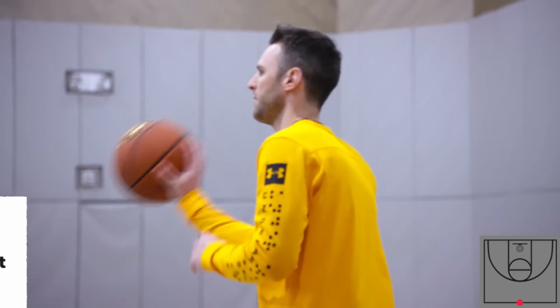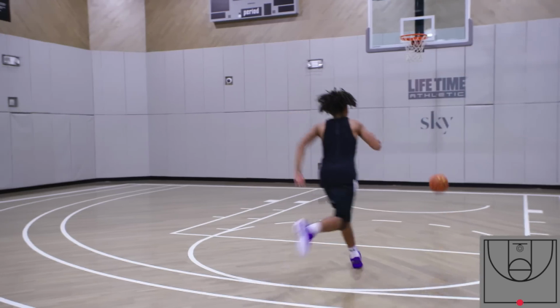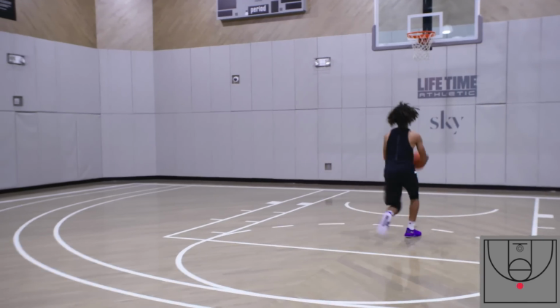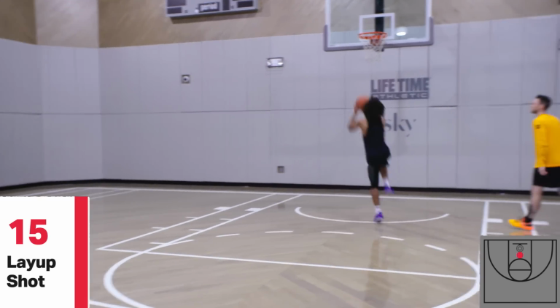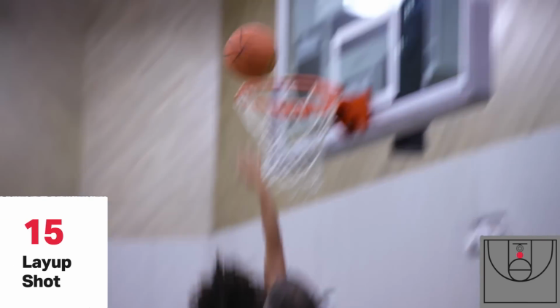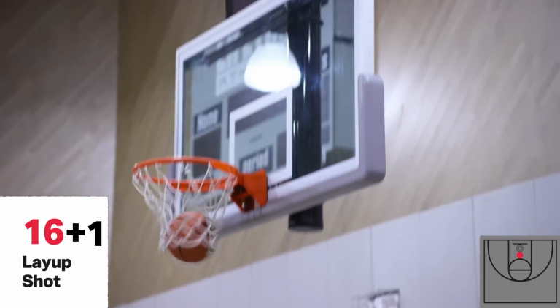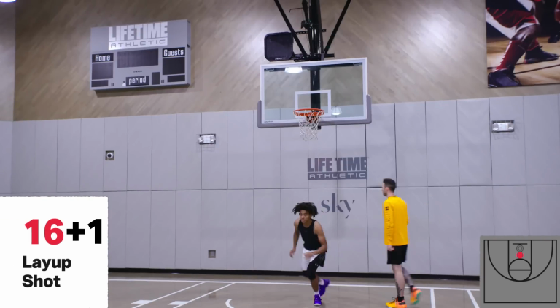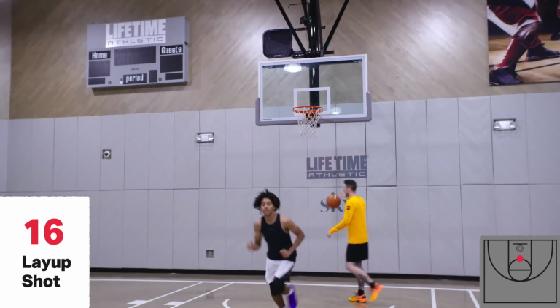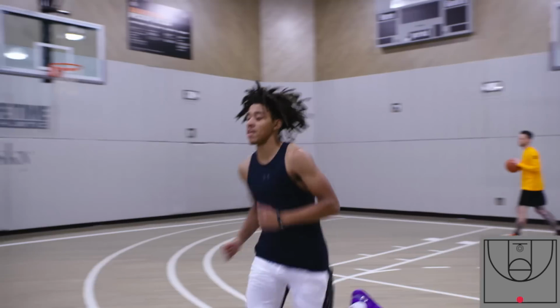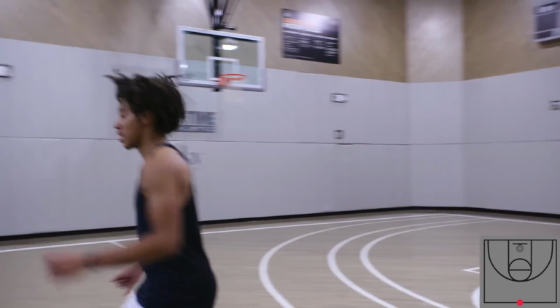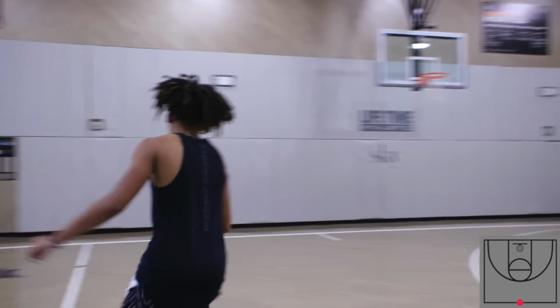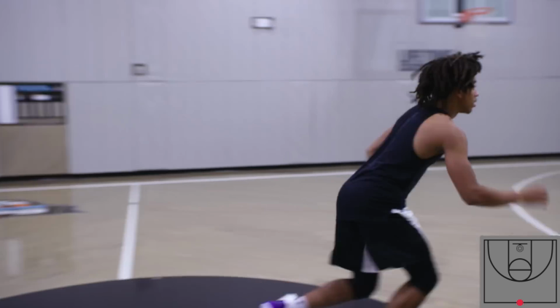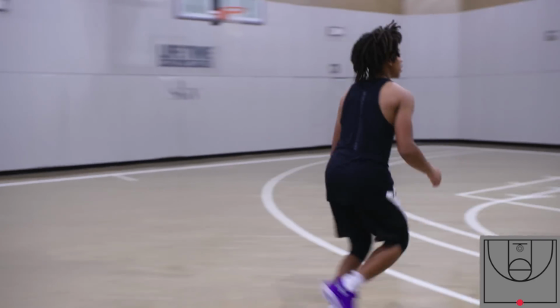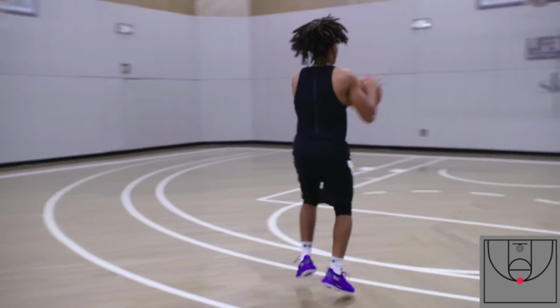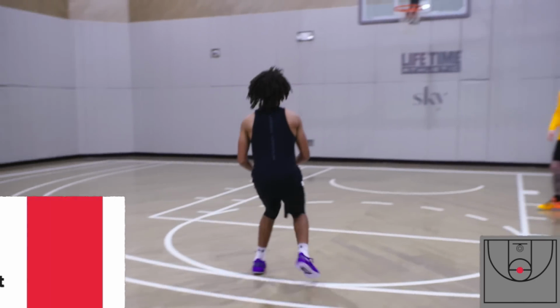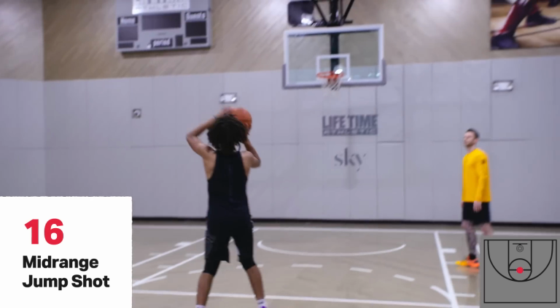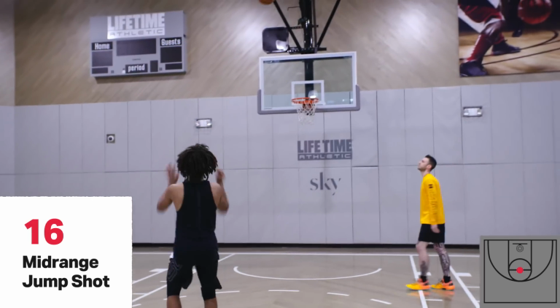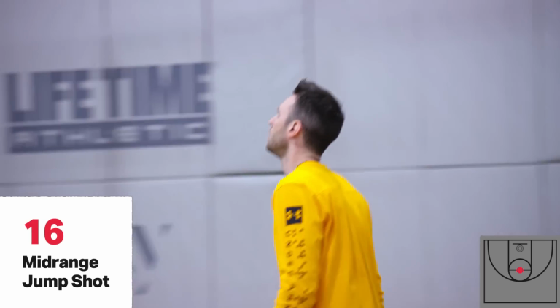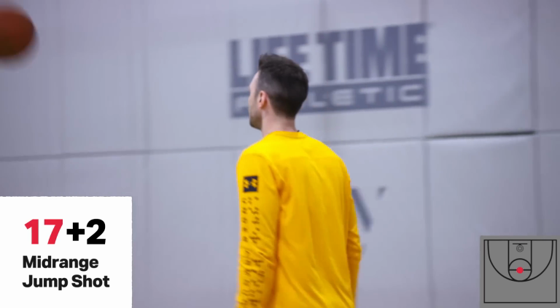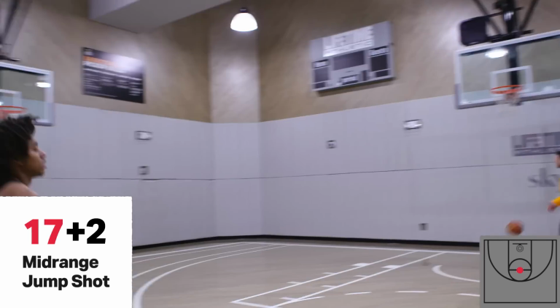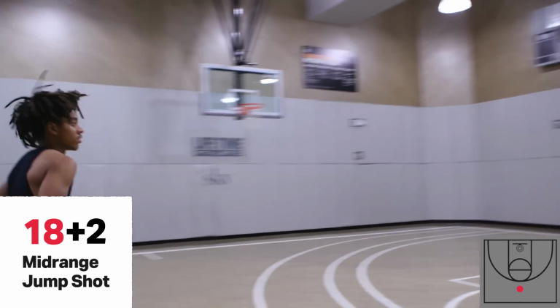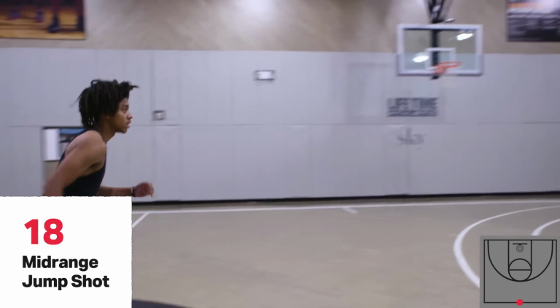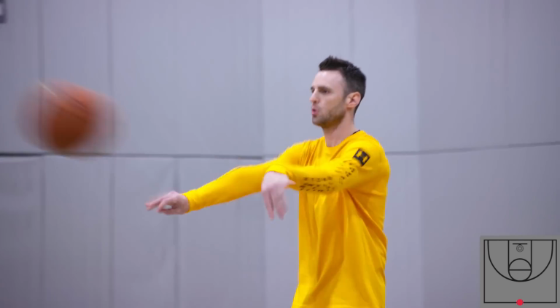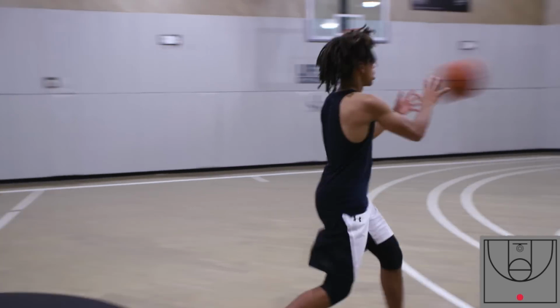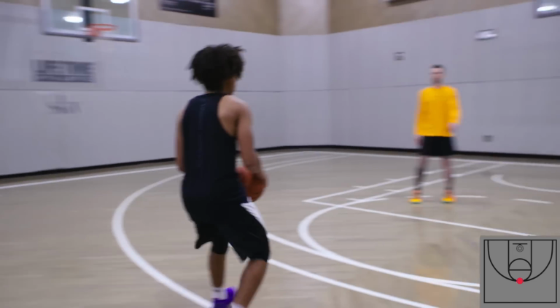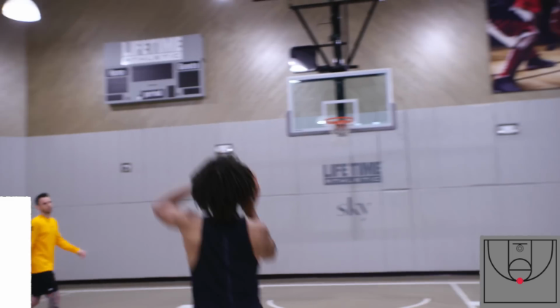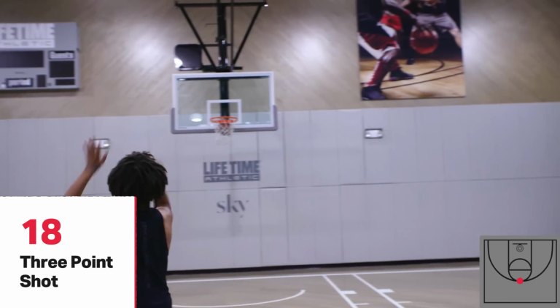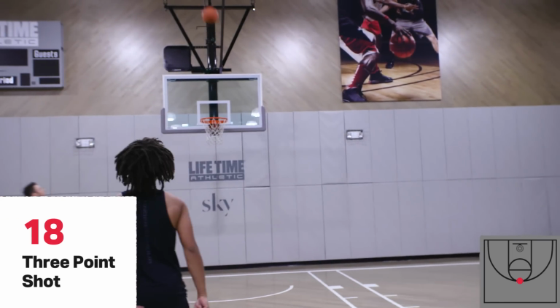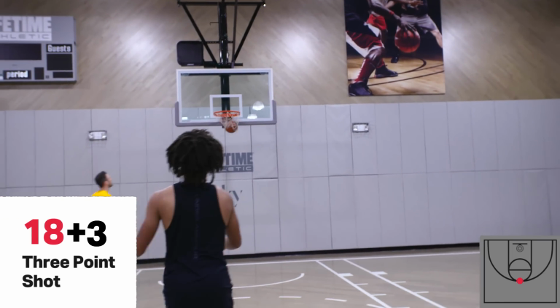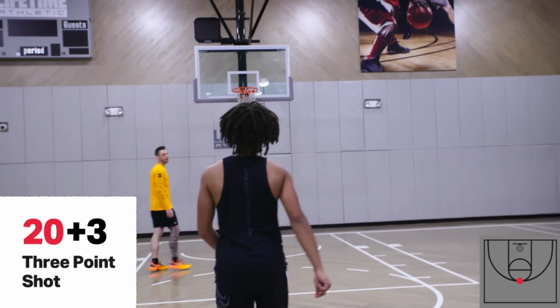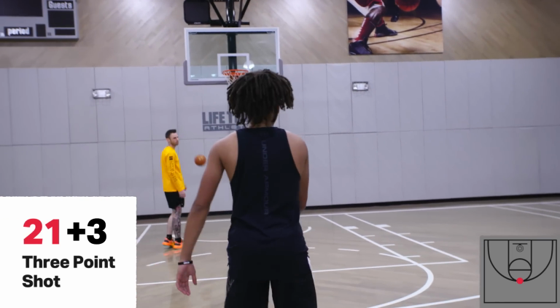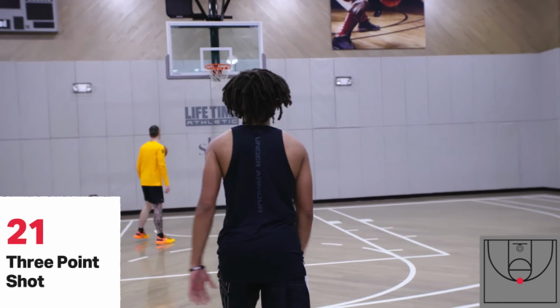Knock it down for 16. Good job. Knock this down for 18. Good job. We got 18. Let's get to 21. Good job. Way to shoot it.